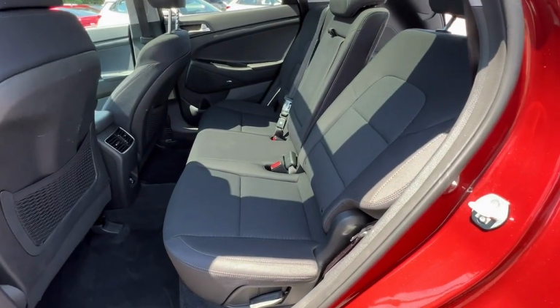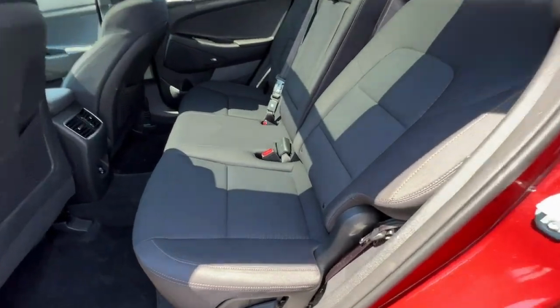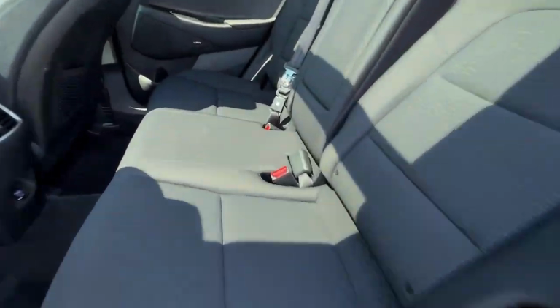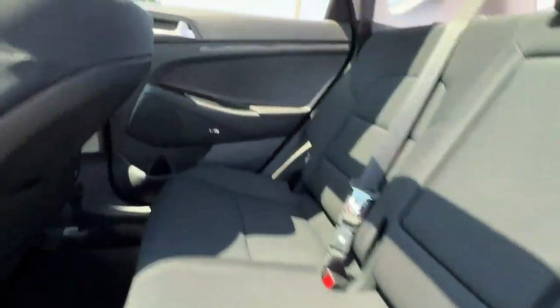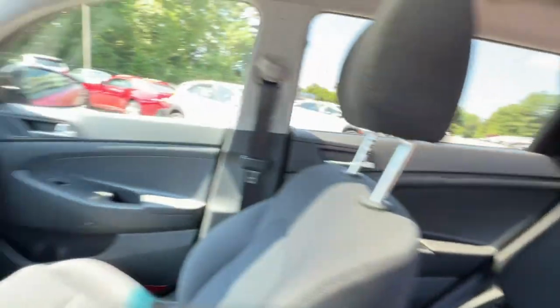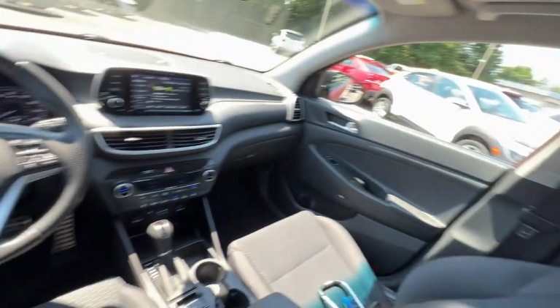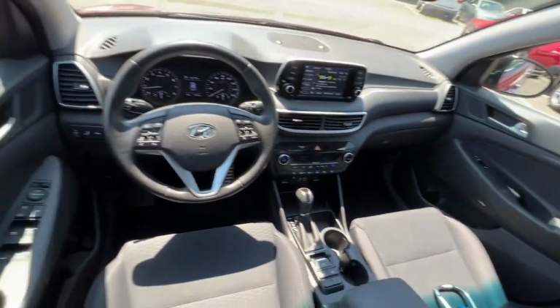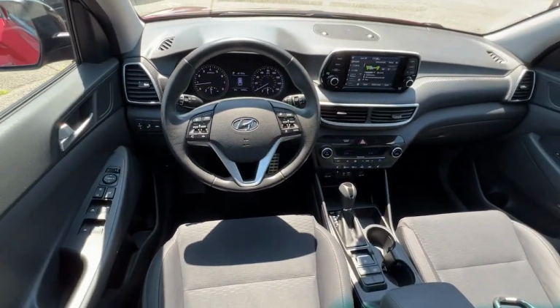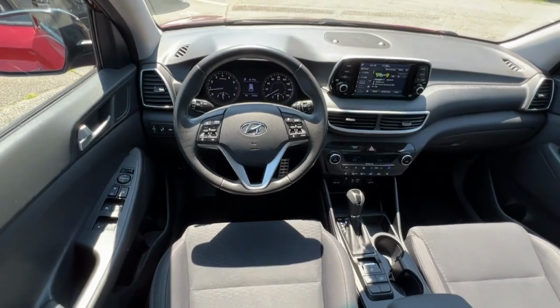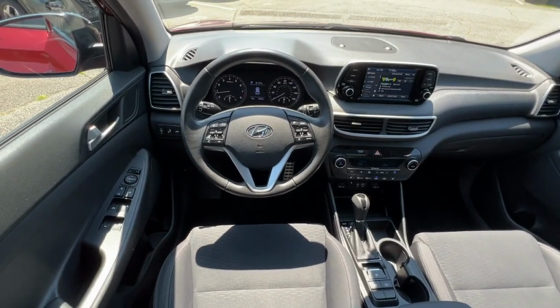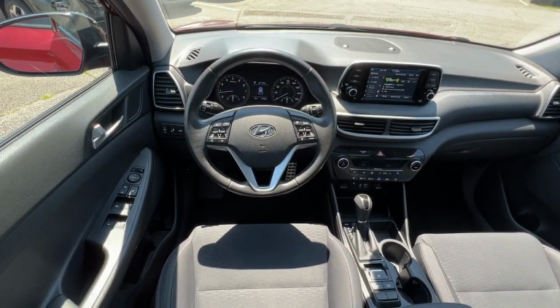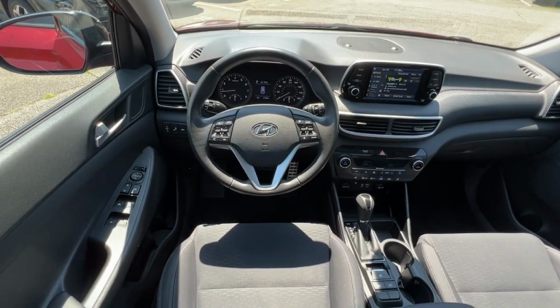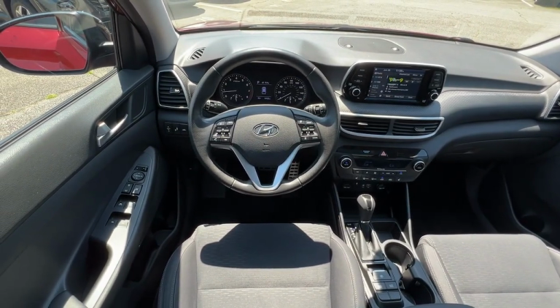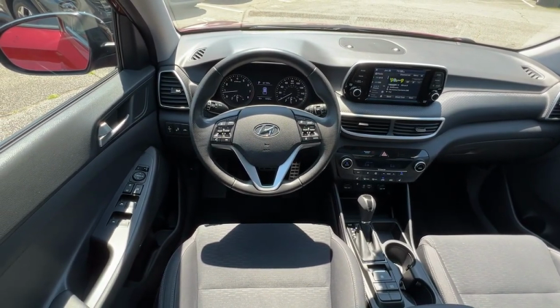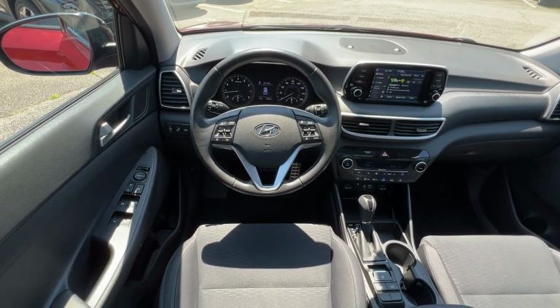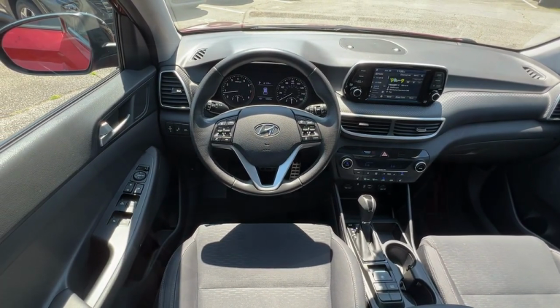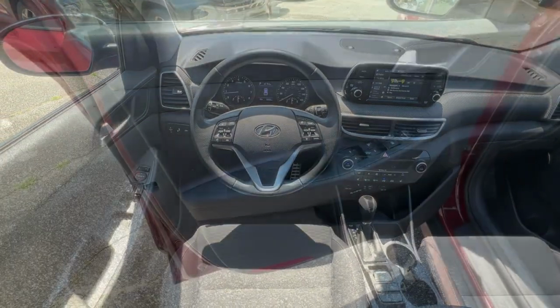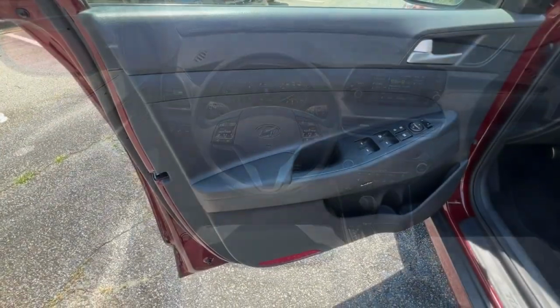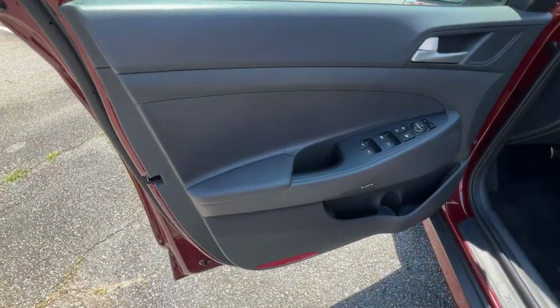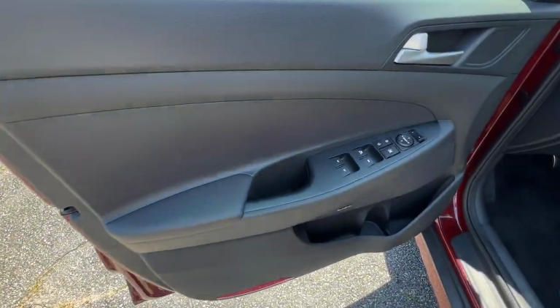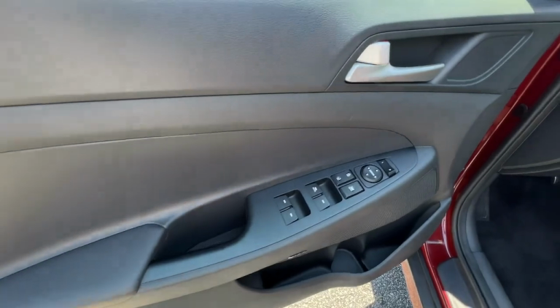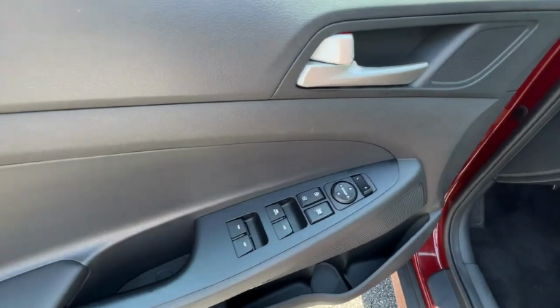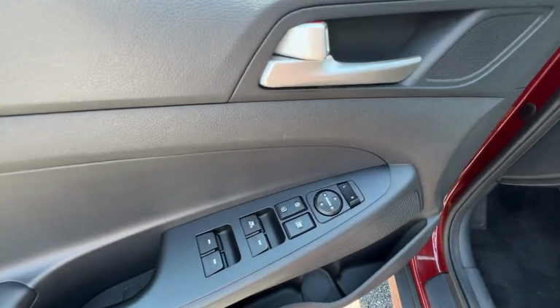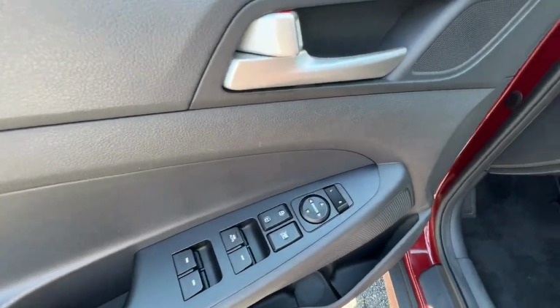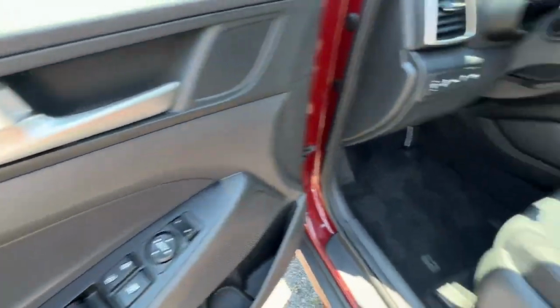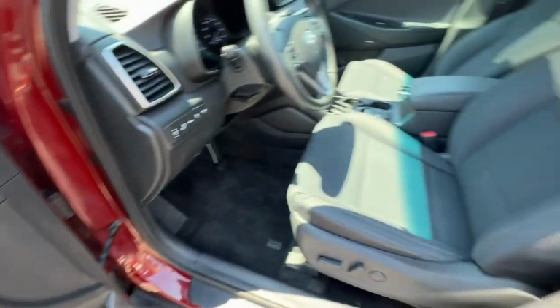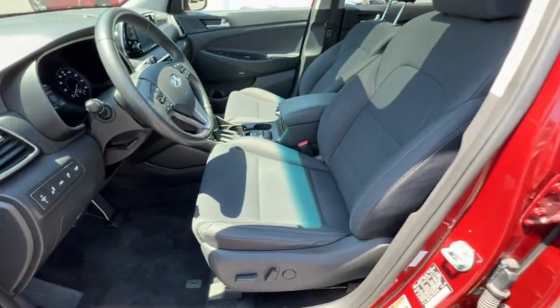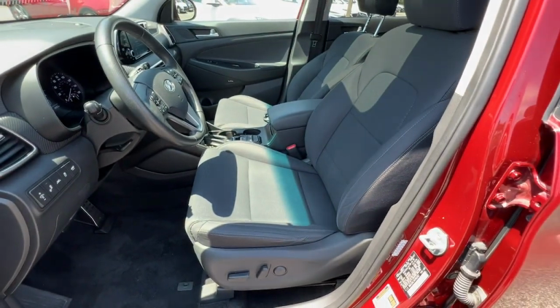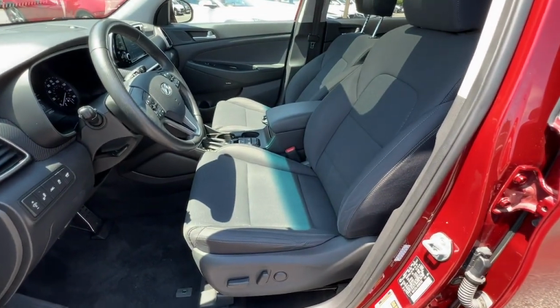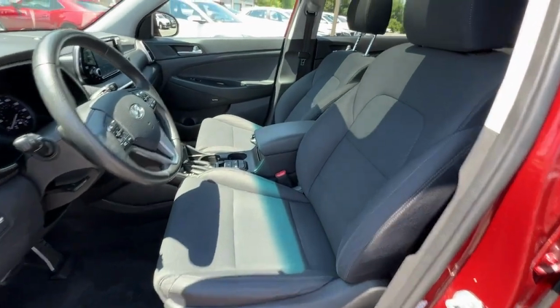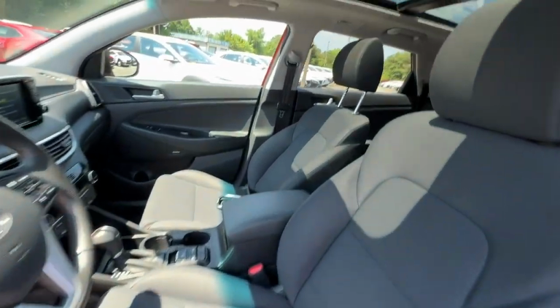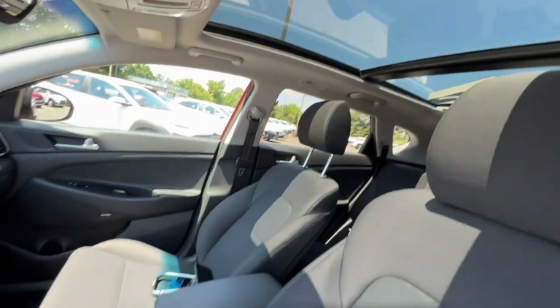Pre-collision system, lane departure warning, panoramic roof, keyless entry, hands-free lift gate, sun moonroof, premium sound system, lane keeping assist, fog lamps, power lift gate.